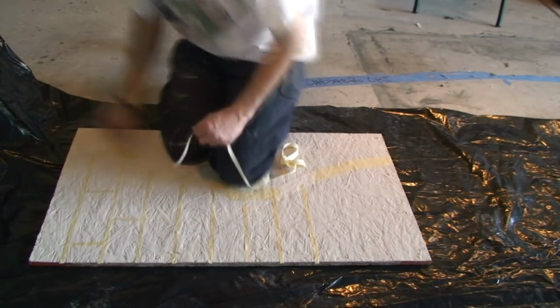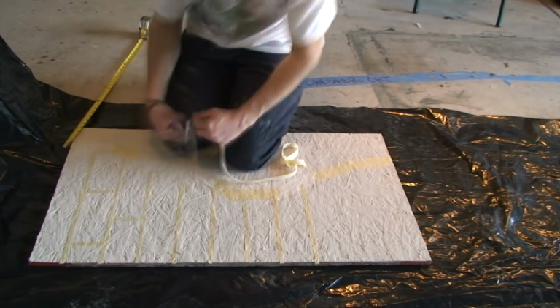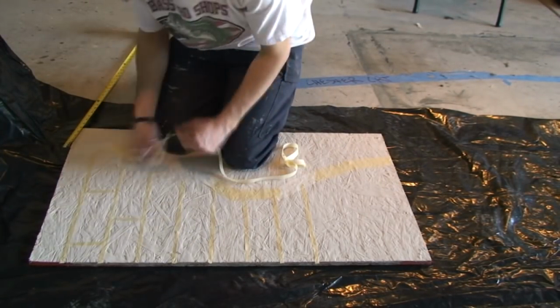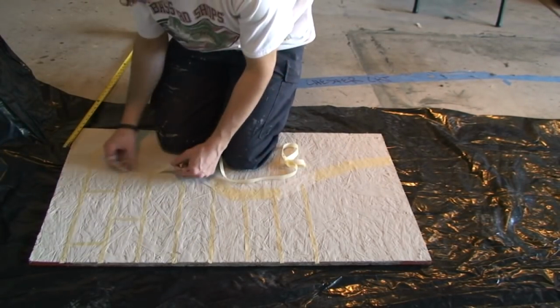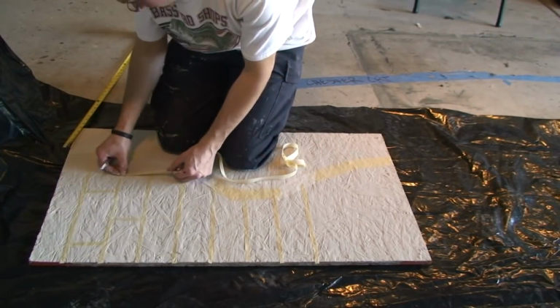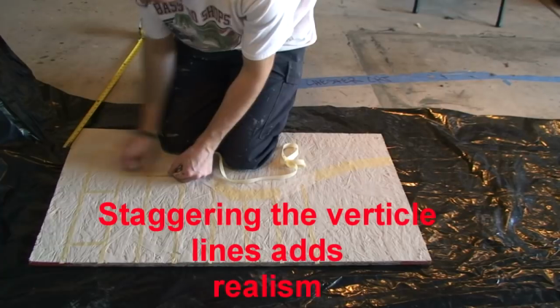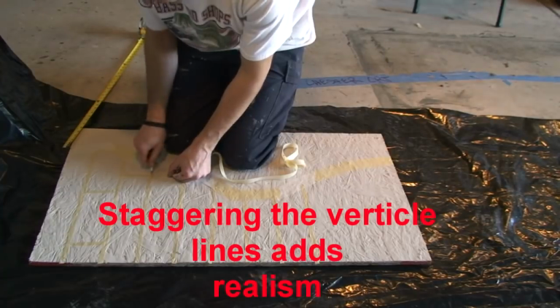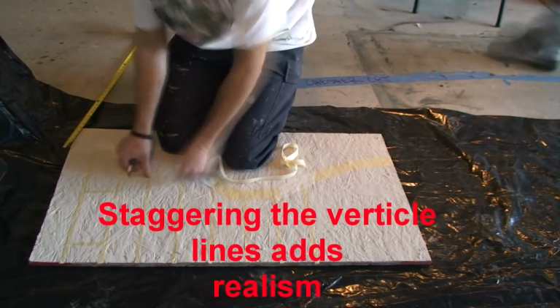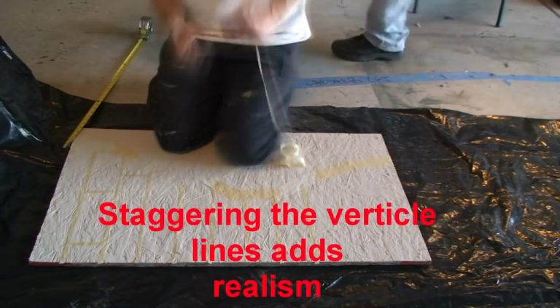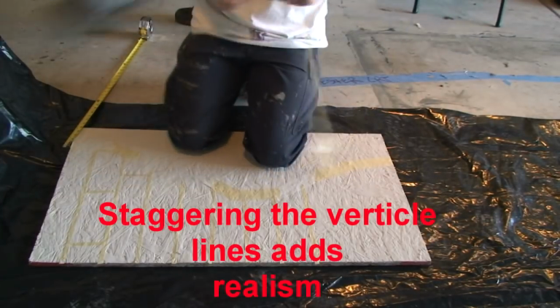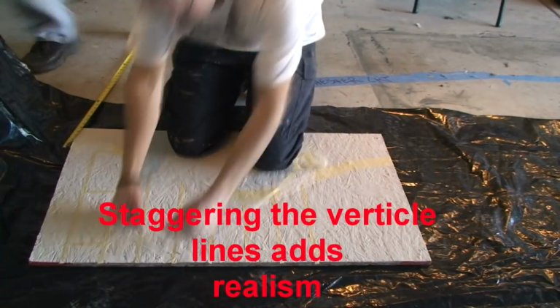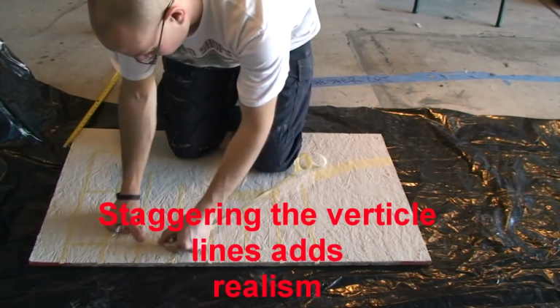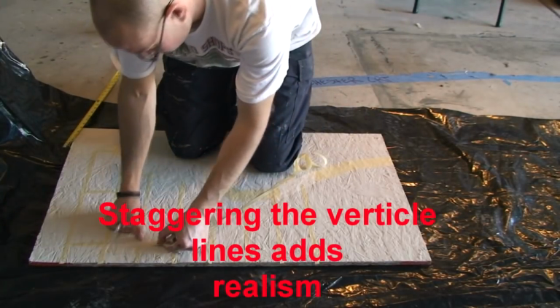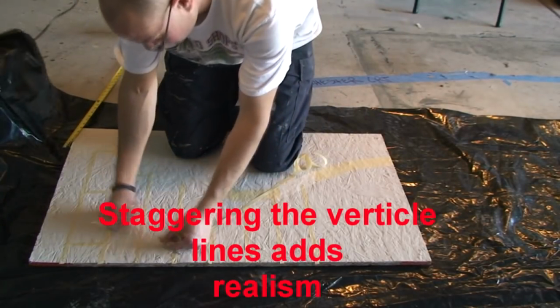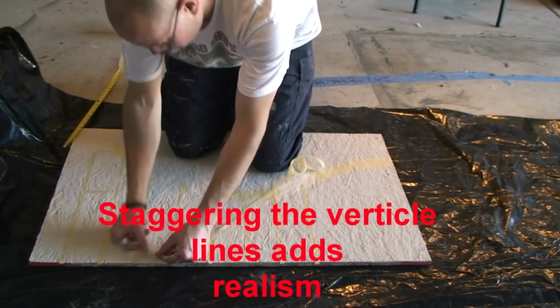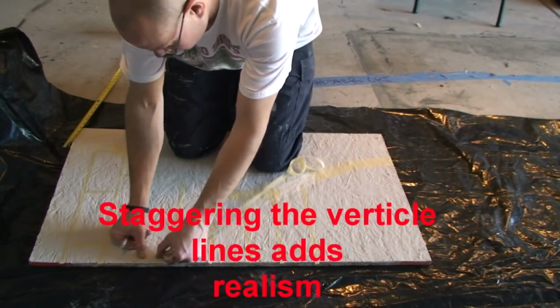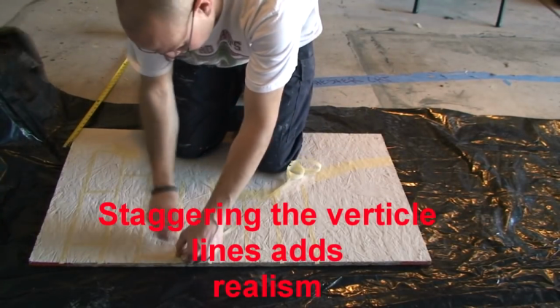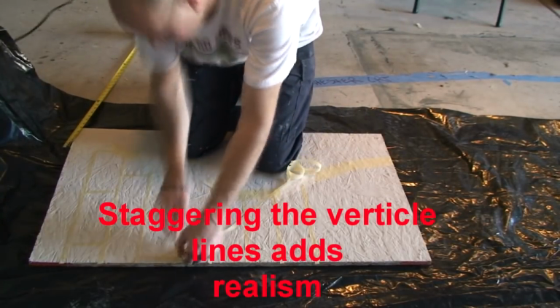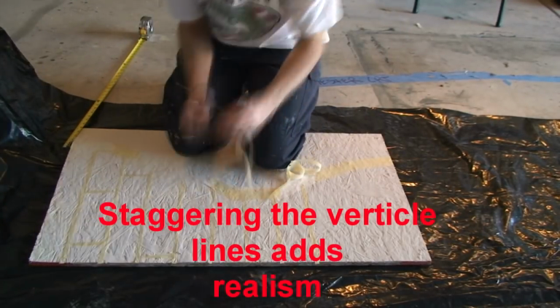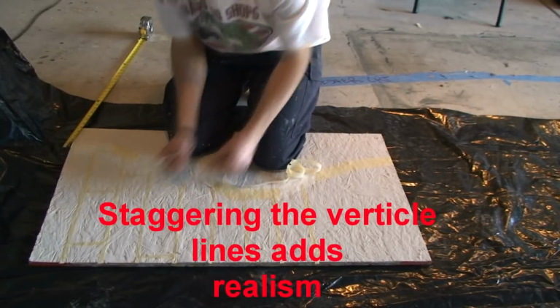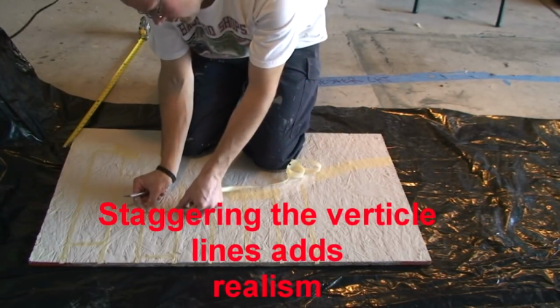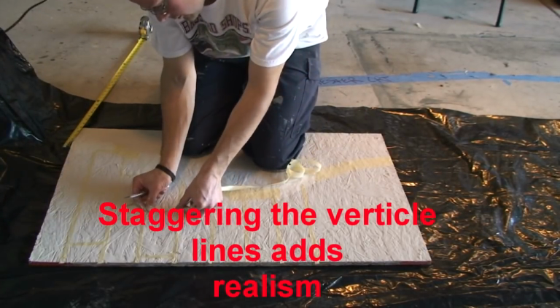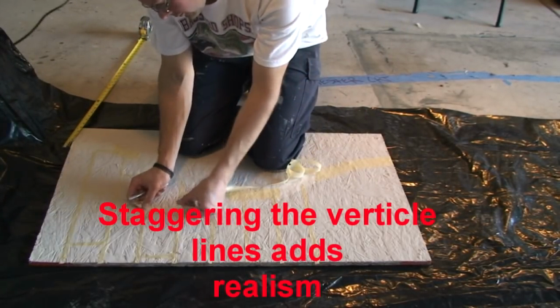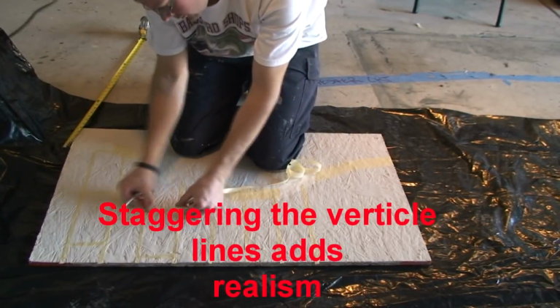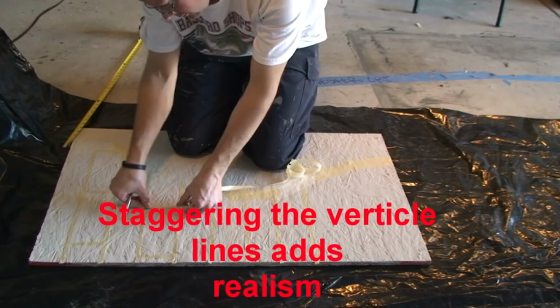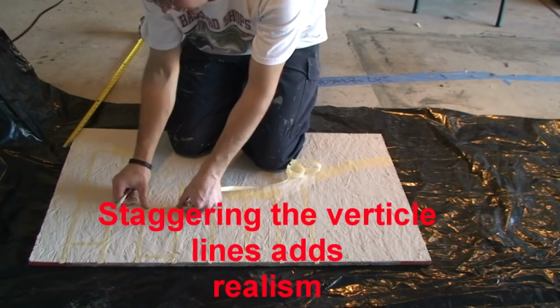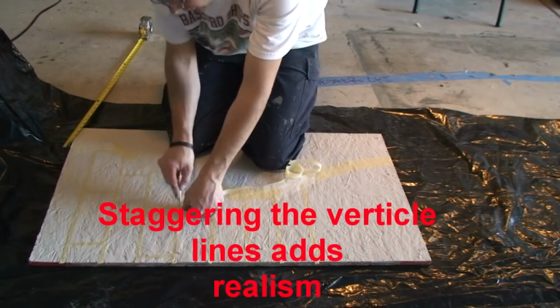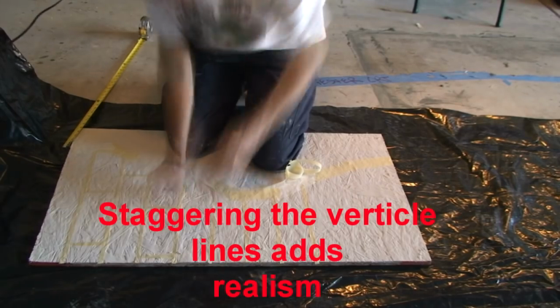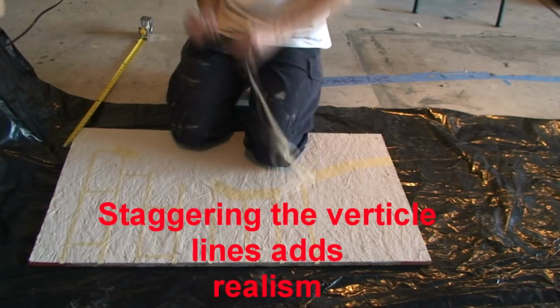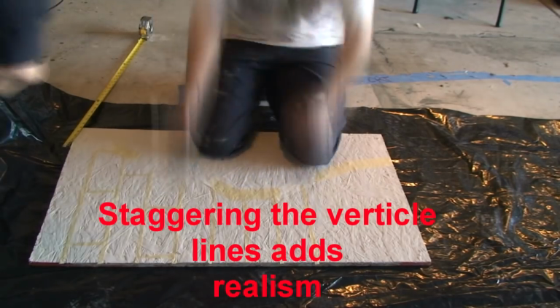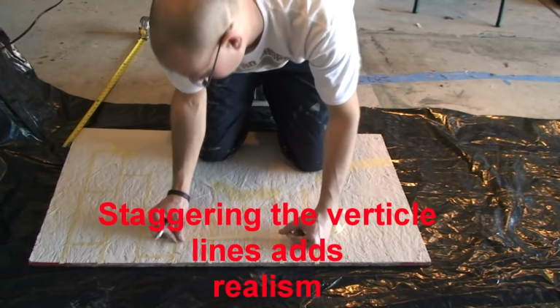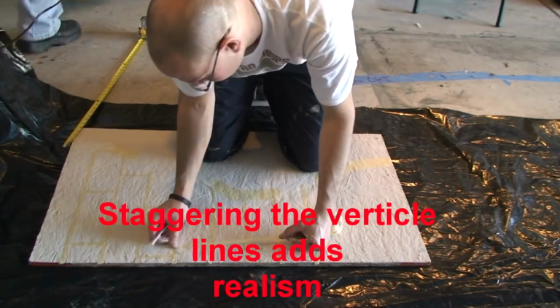Here I am masking off the vertical portions of the bricks. I like to stagger them so the lines don't all match up.